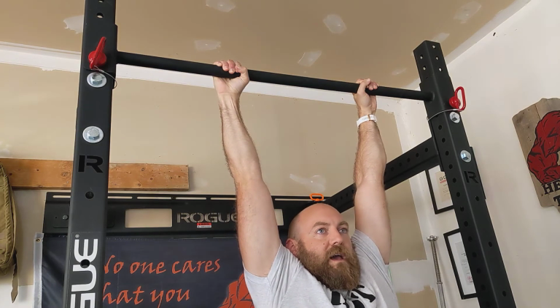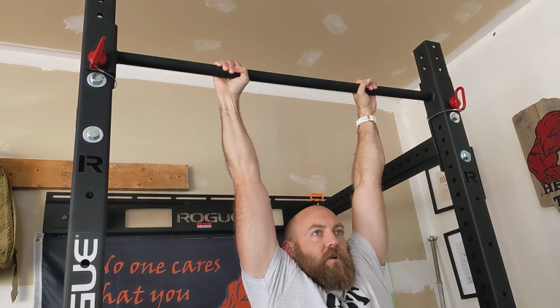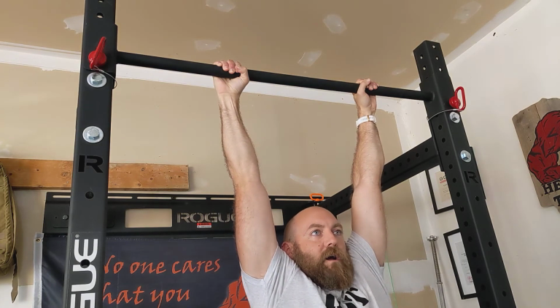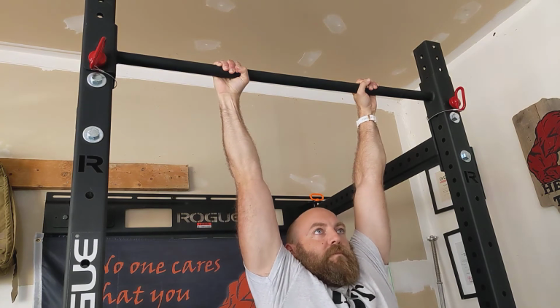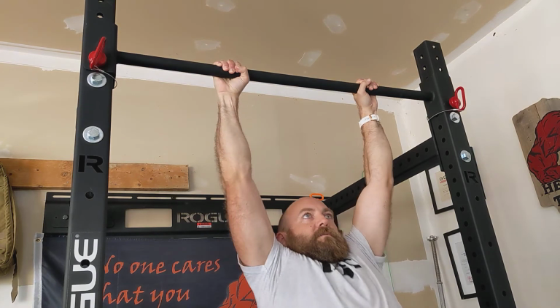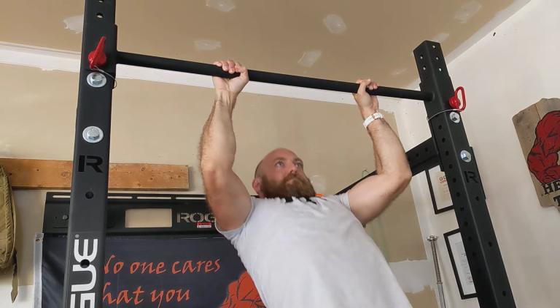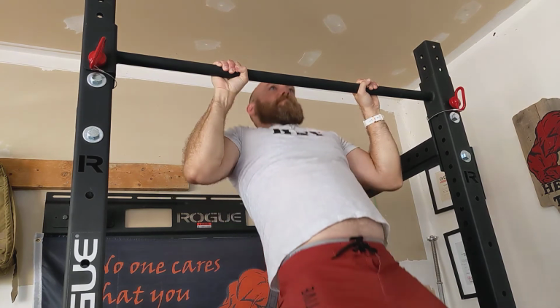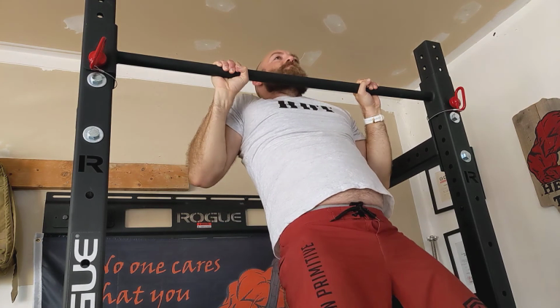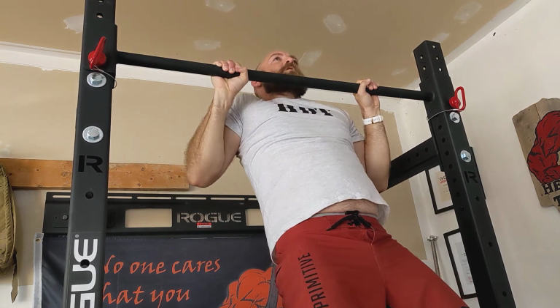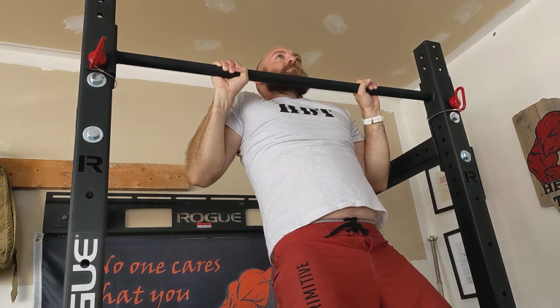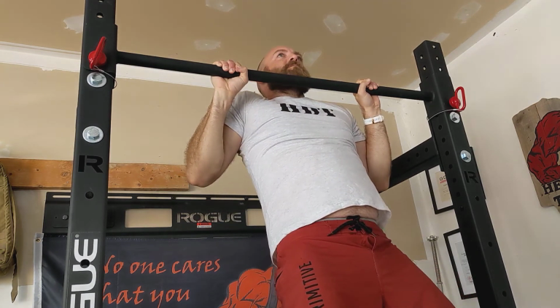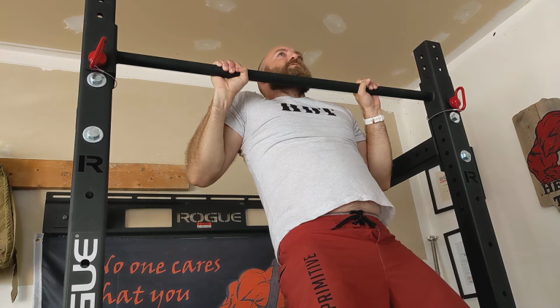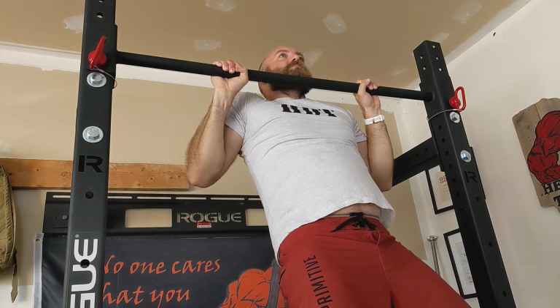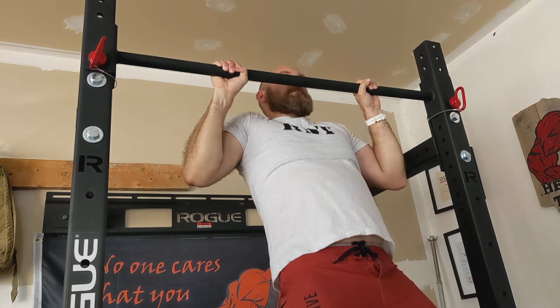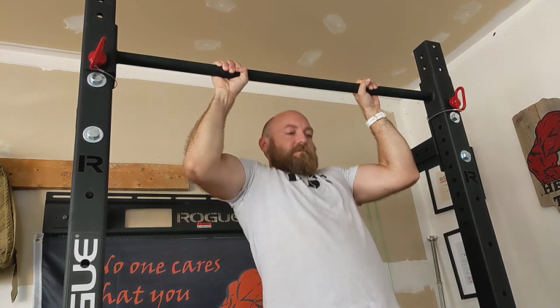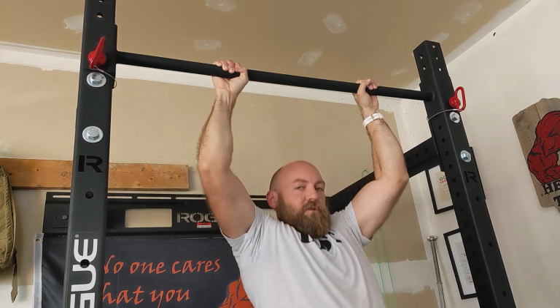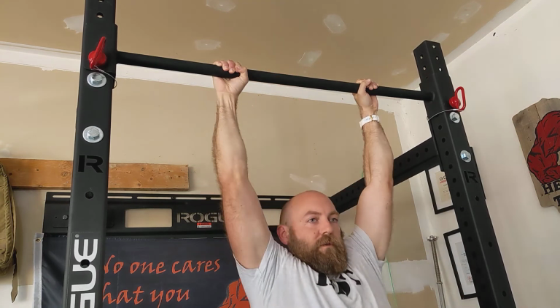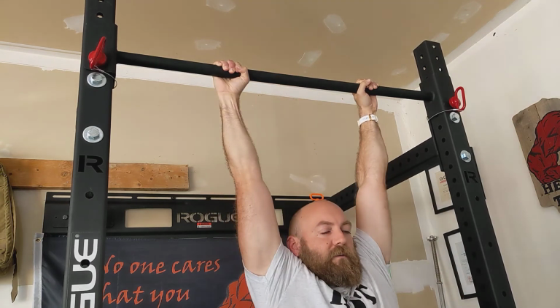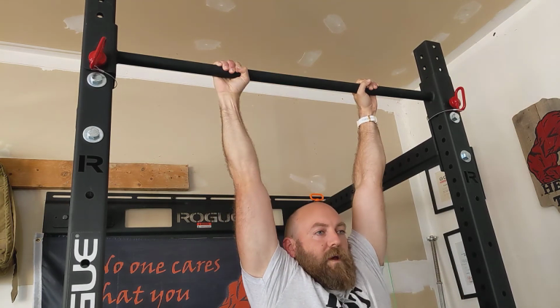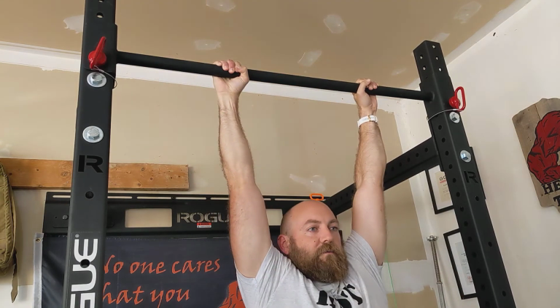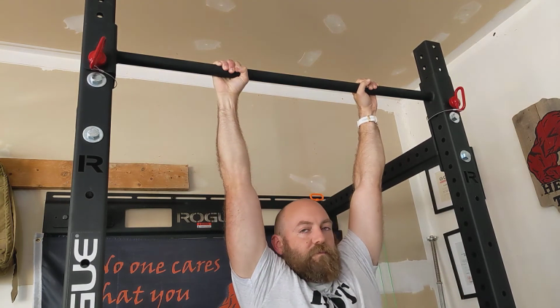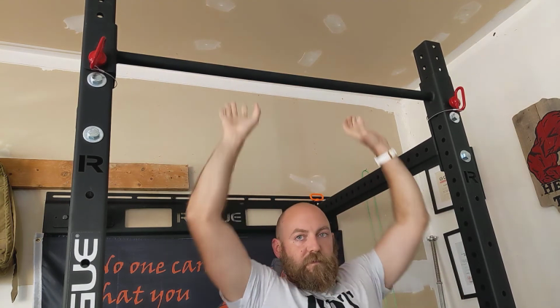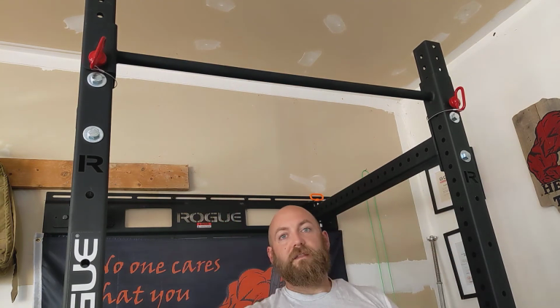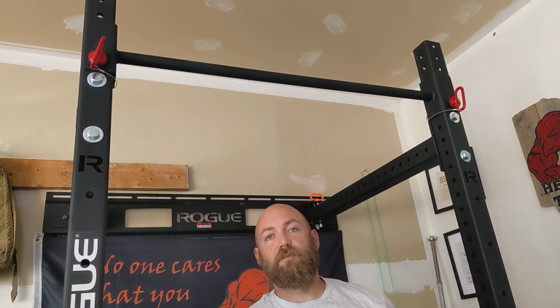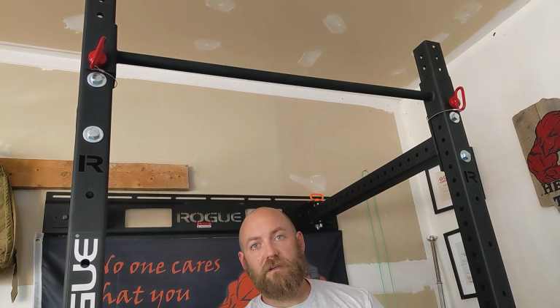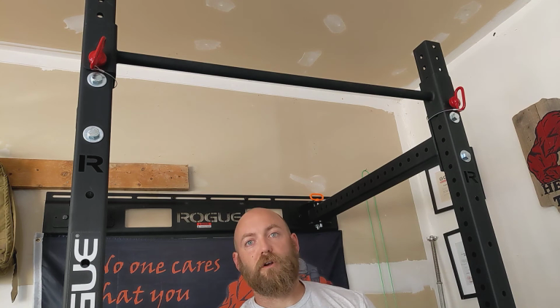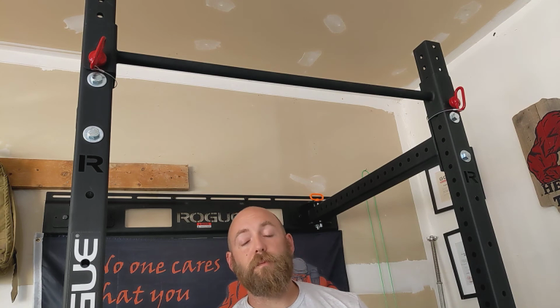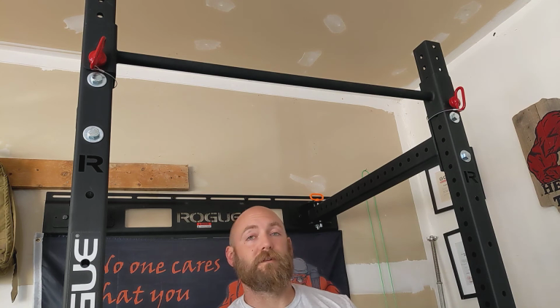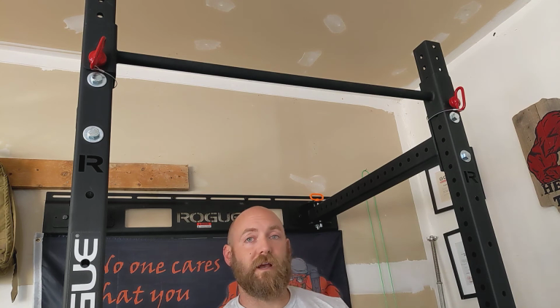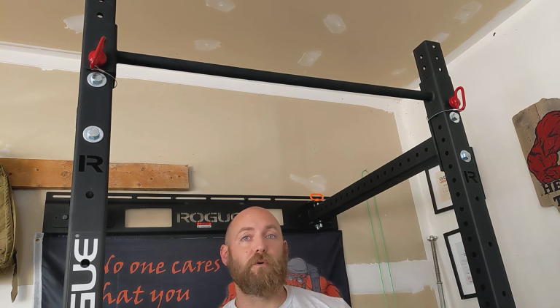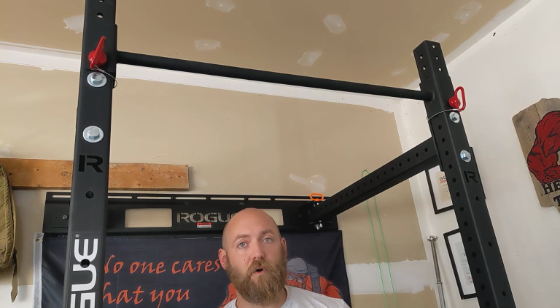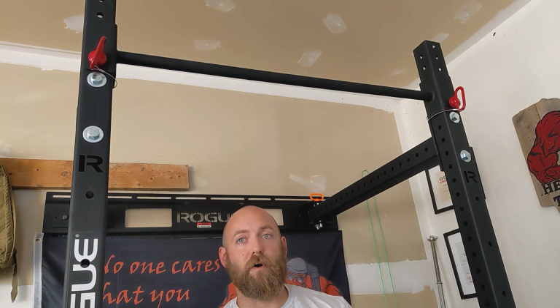Again, go back up. One, two. Control the negative coming back down. And that's going to be the strict pull-up with a two-second hold over the bar.